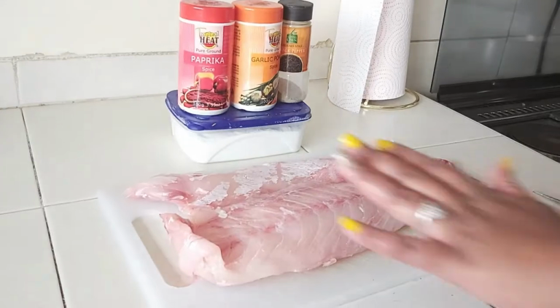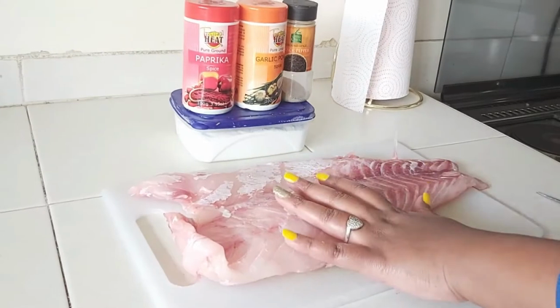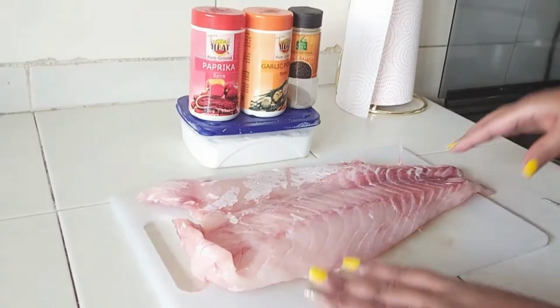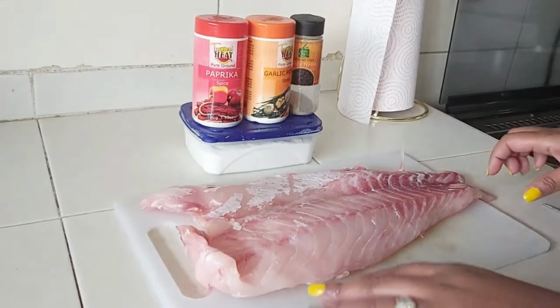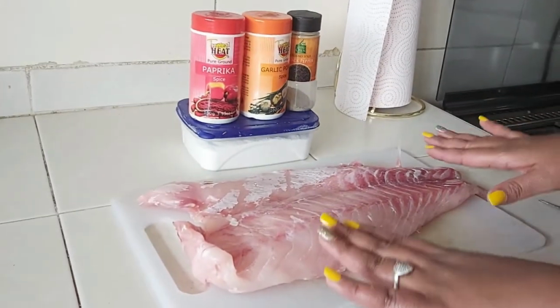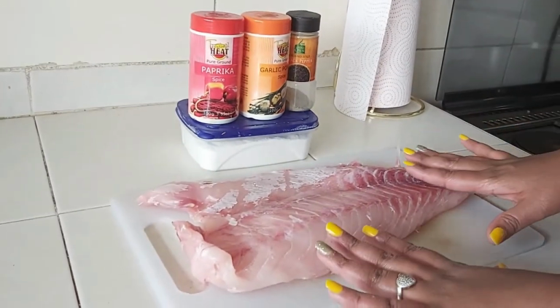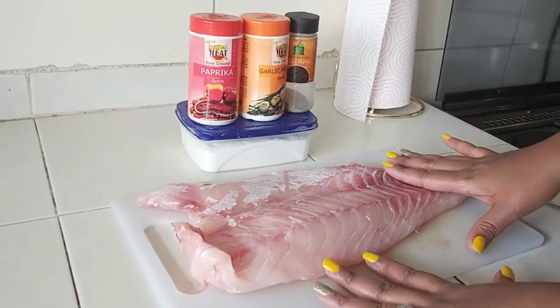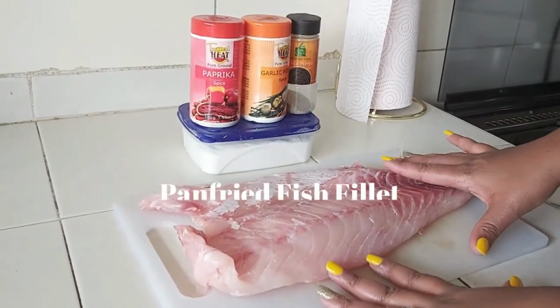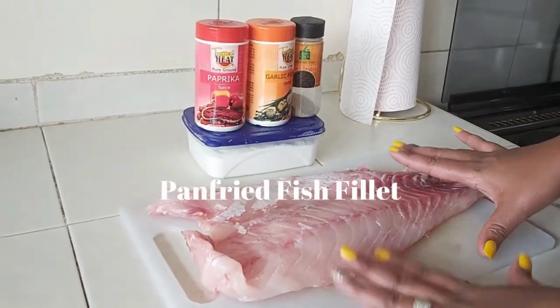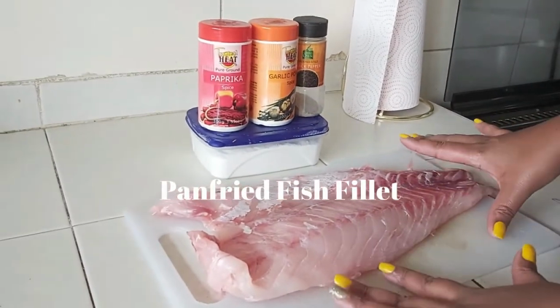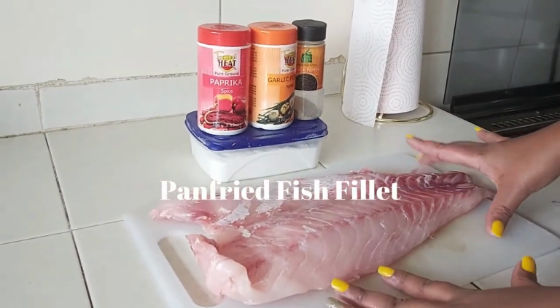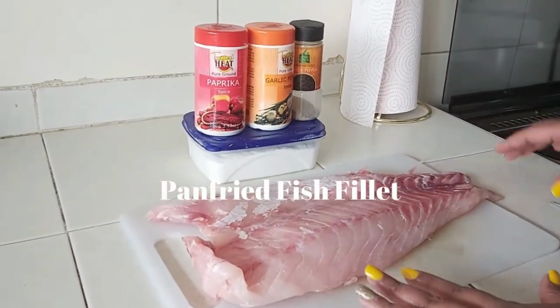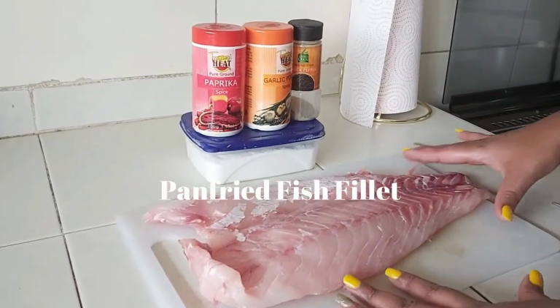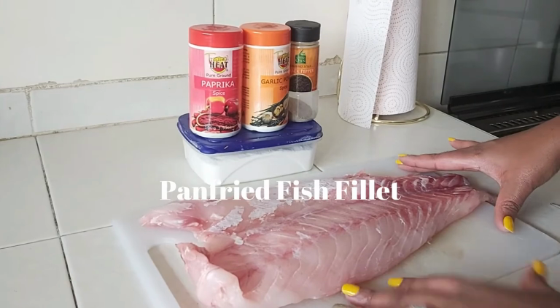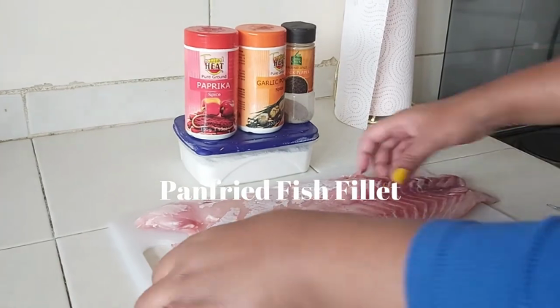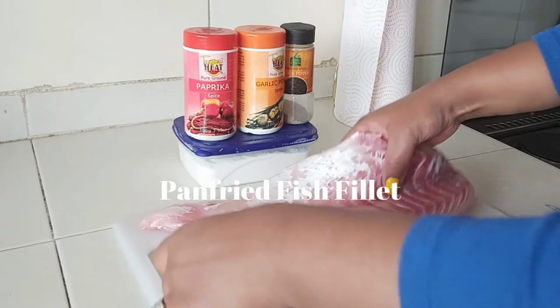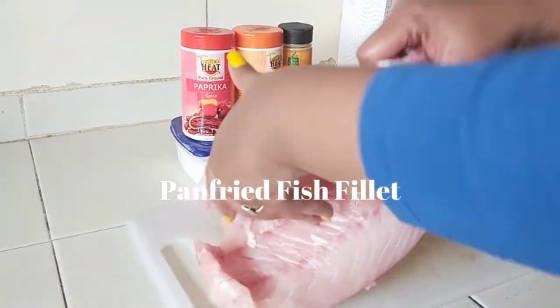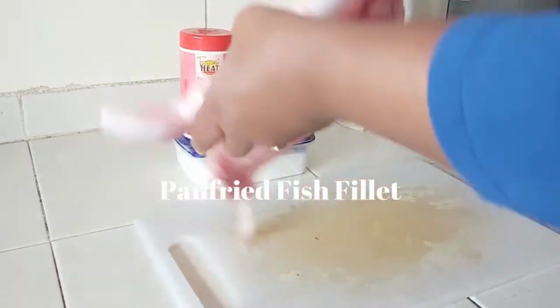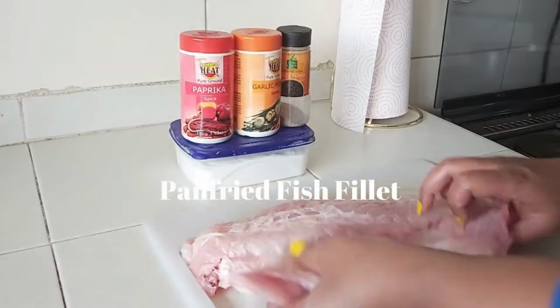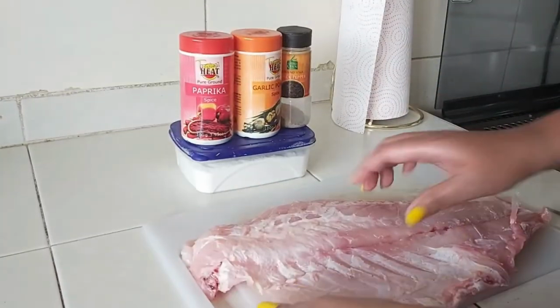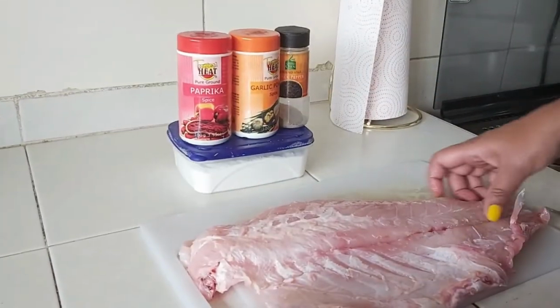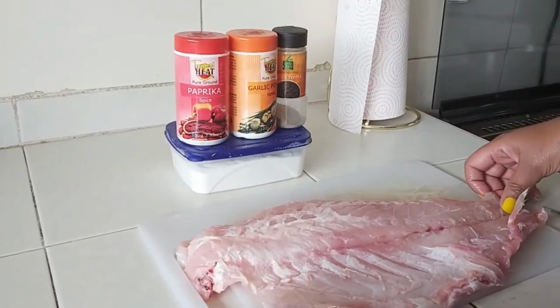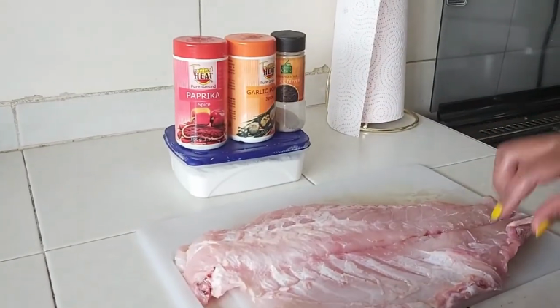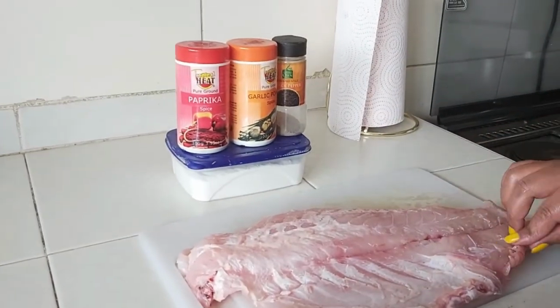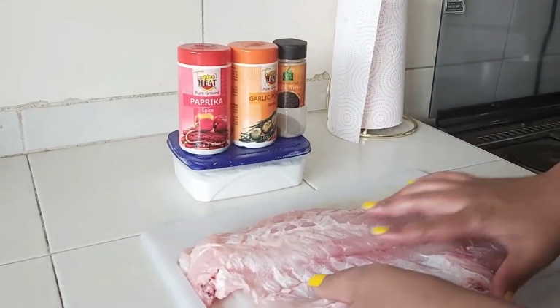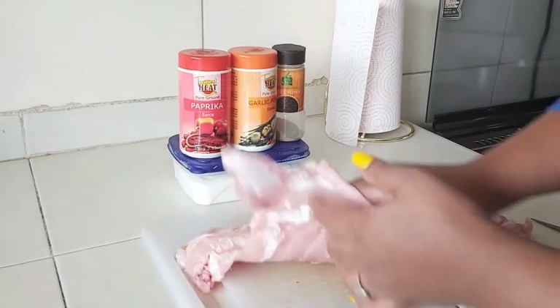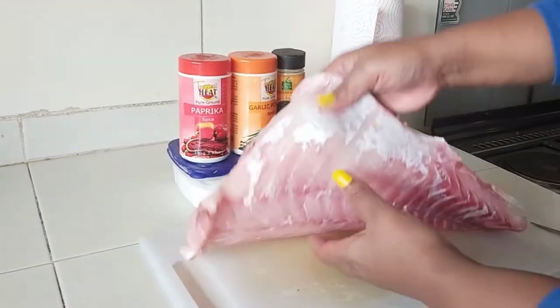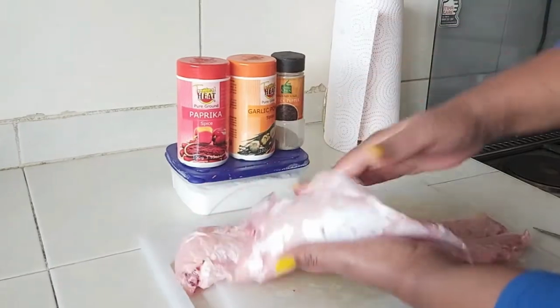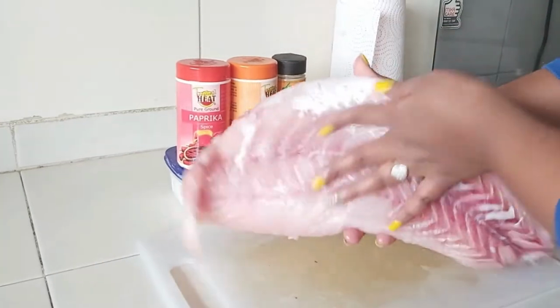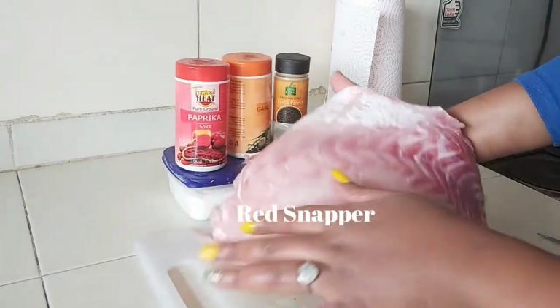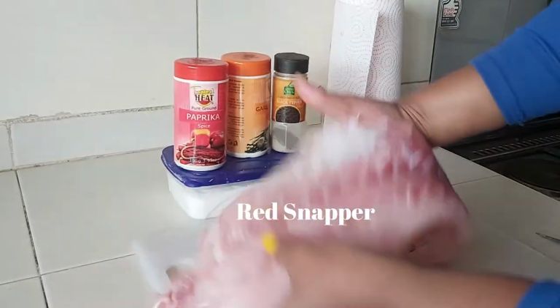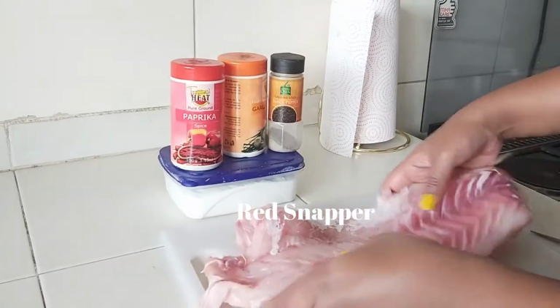Today we are going to be making fish fillet. For this recipe you can use any type of fish. This is fresh fish — you can tell by the color.